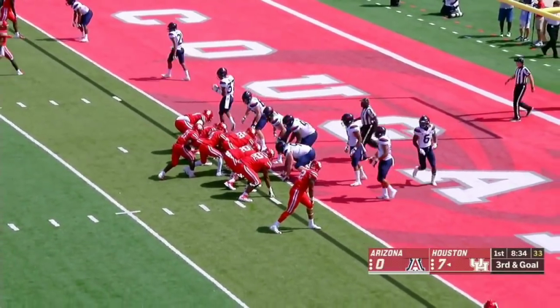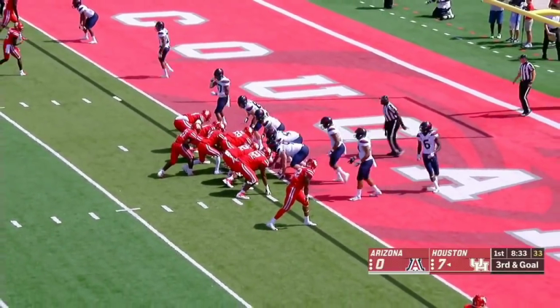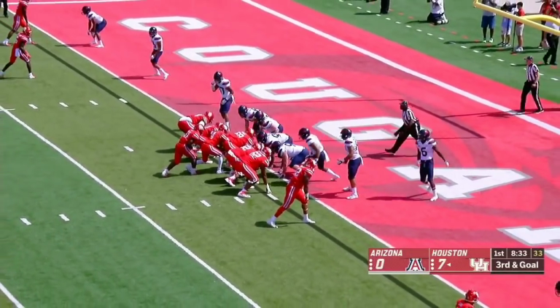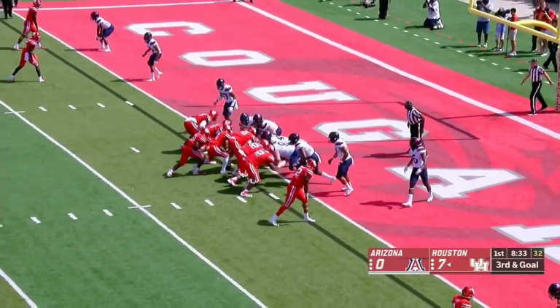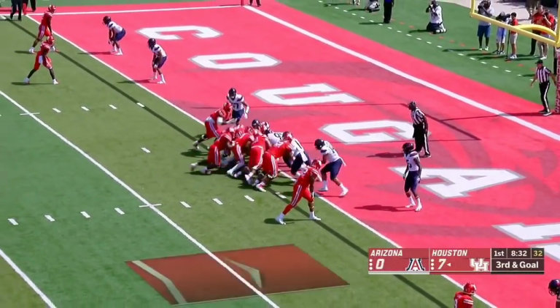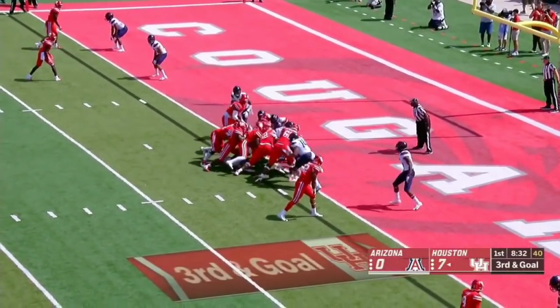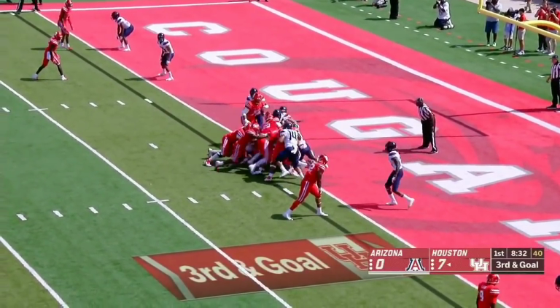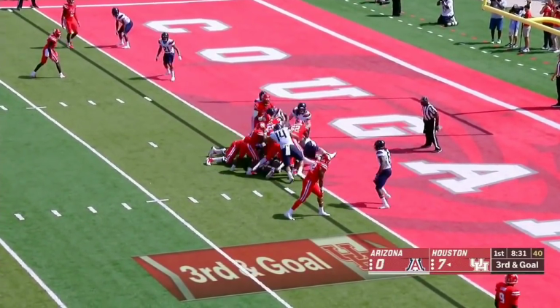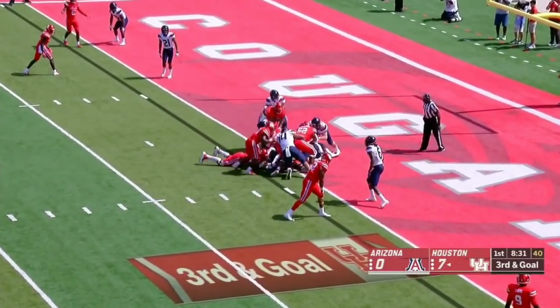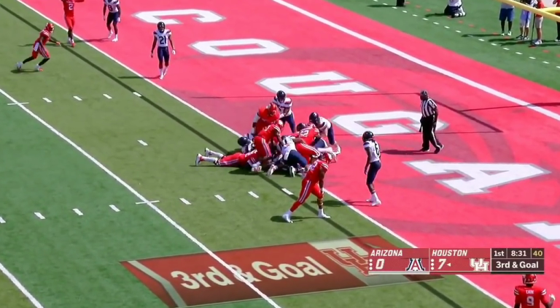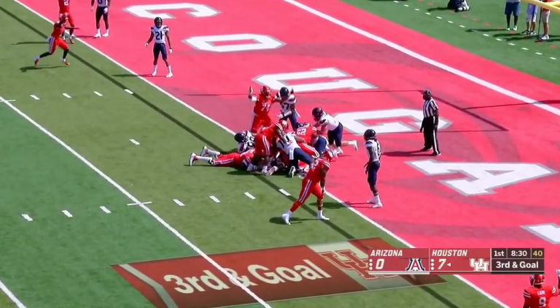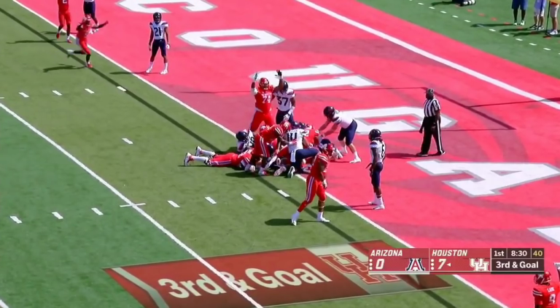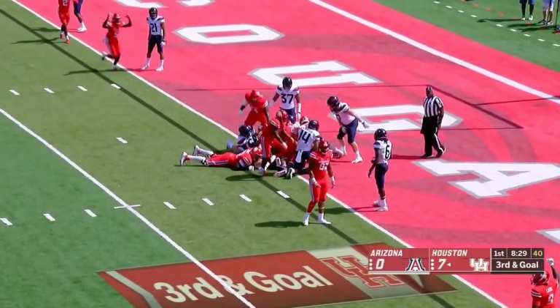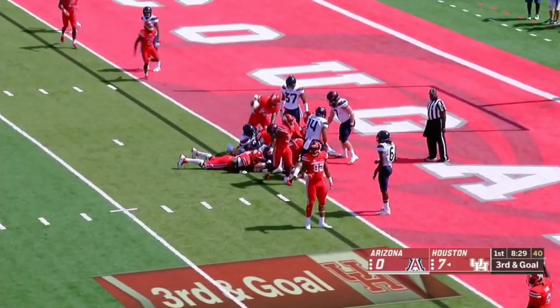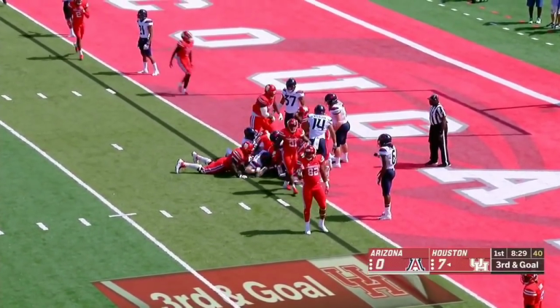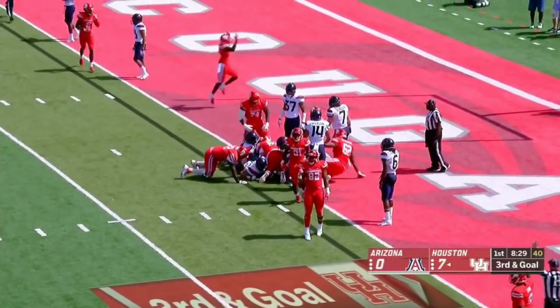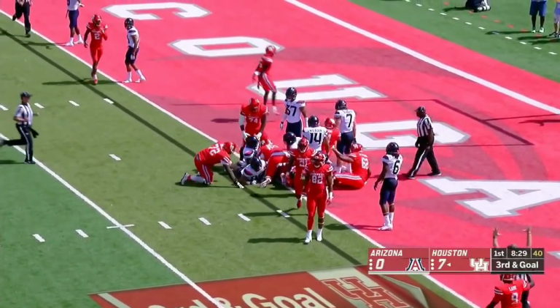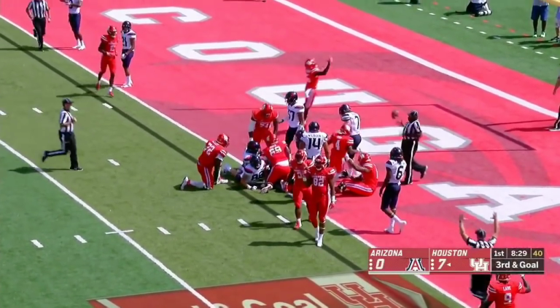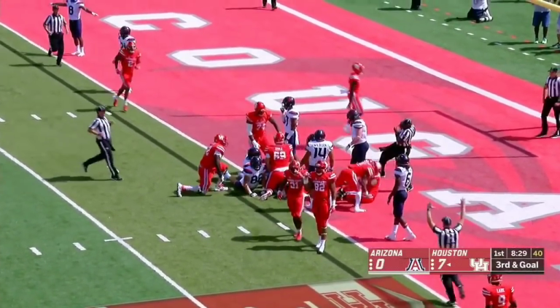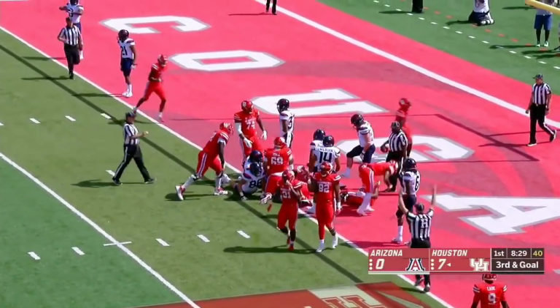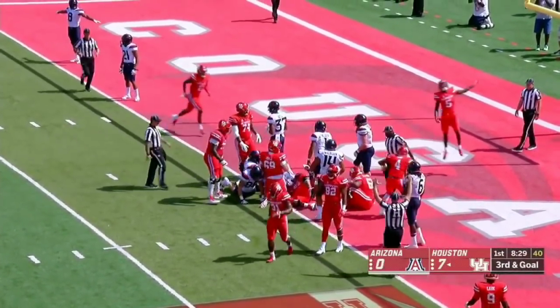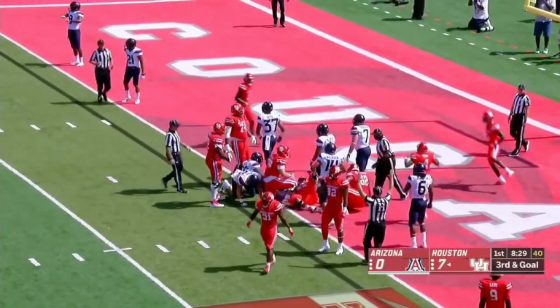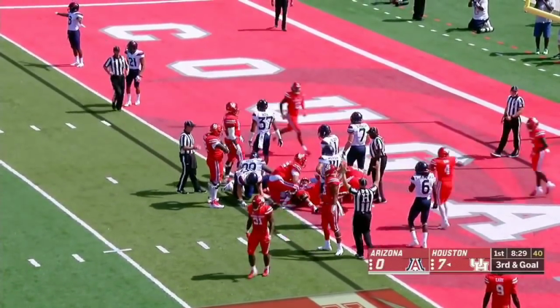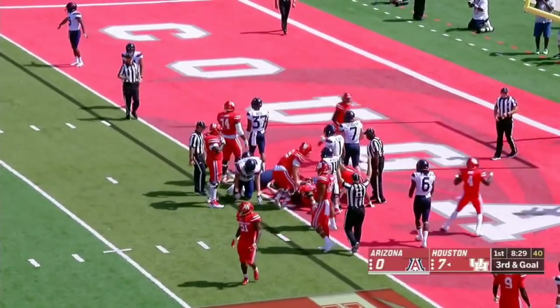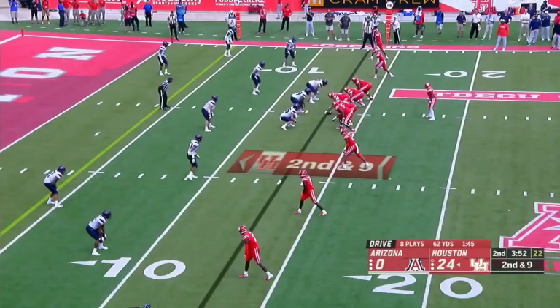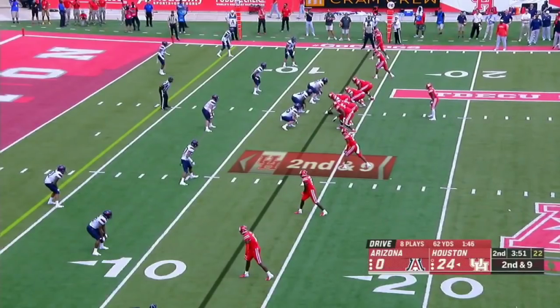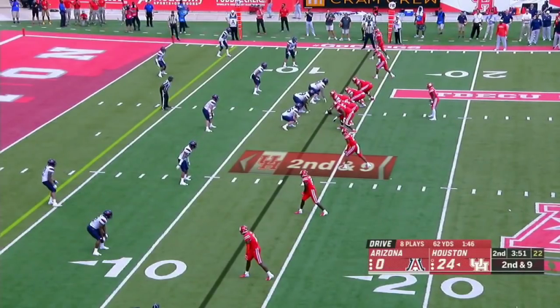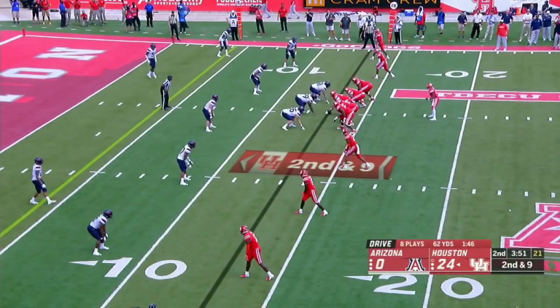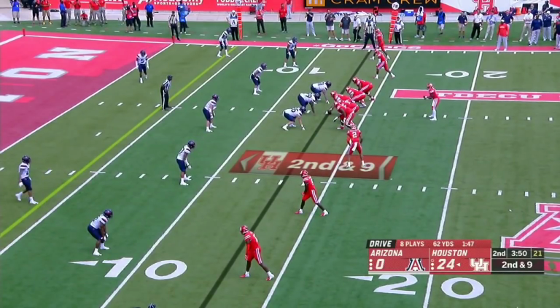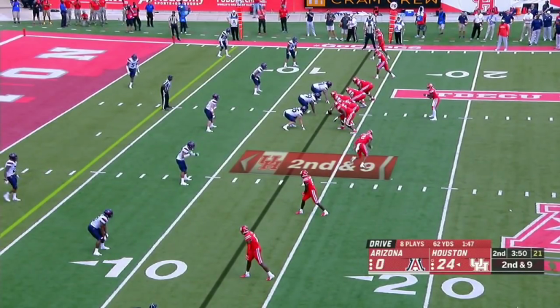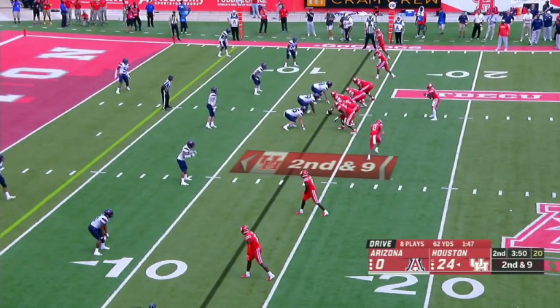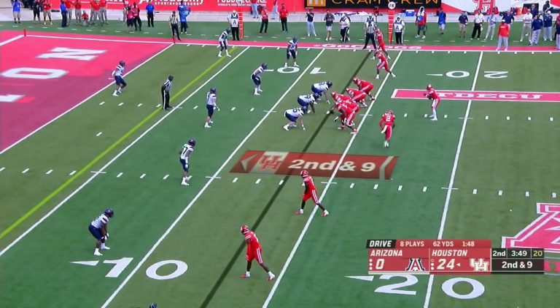Third and goal, they go quick. De'Ara King will try to sneak it home, and he gets there for the touchdown. King with over 200 yards passing.